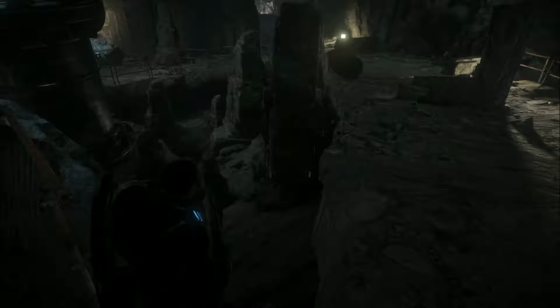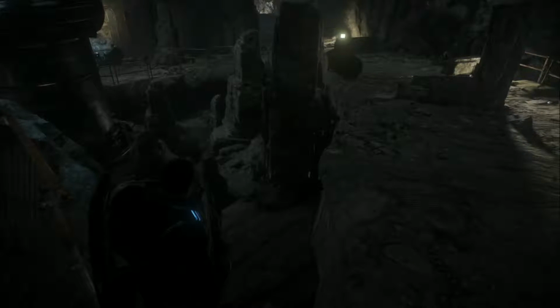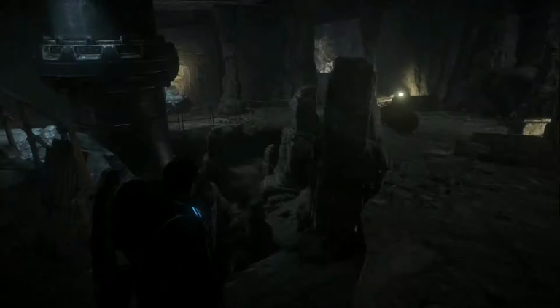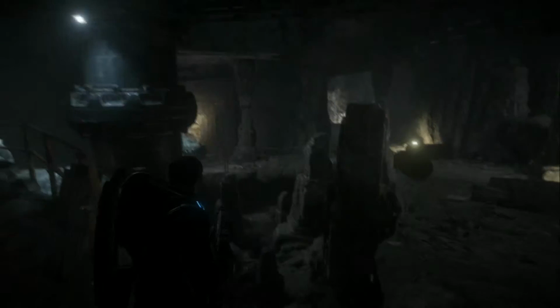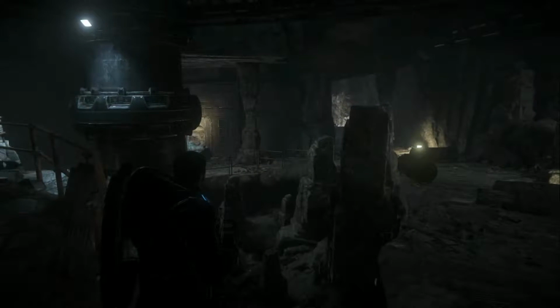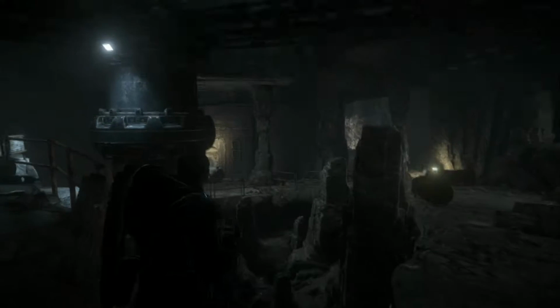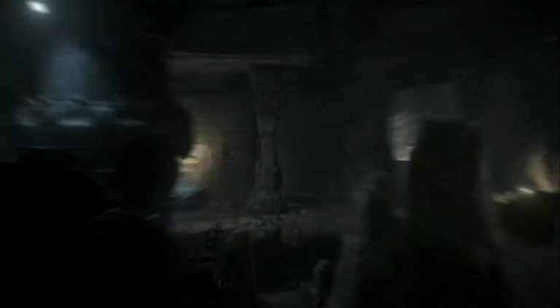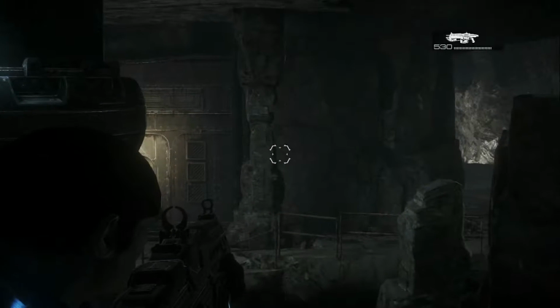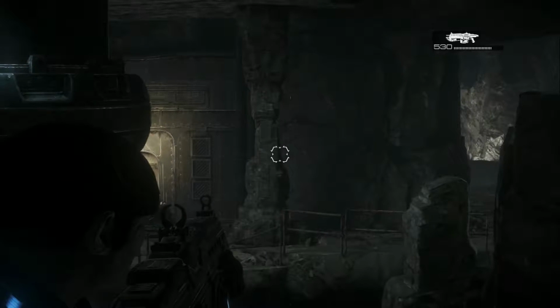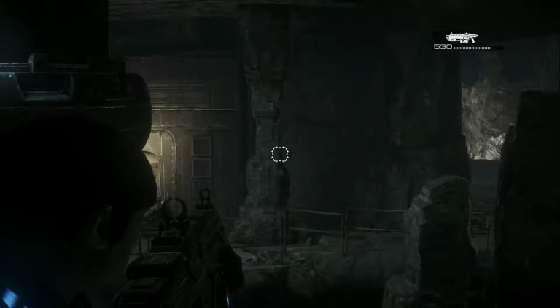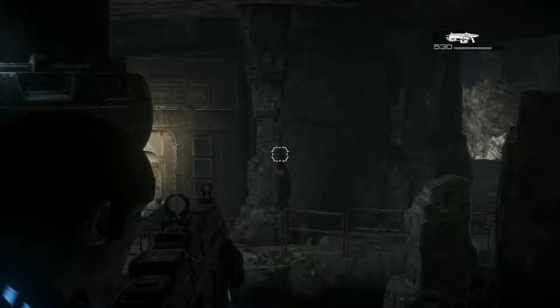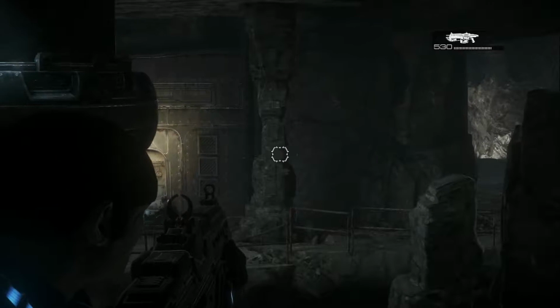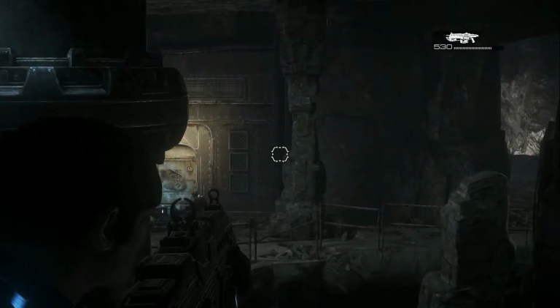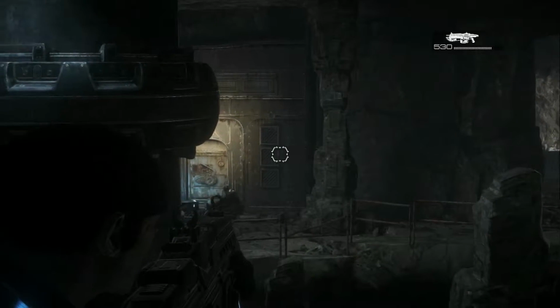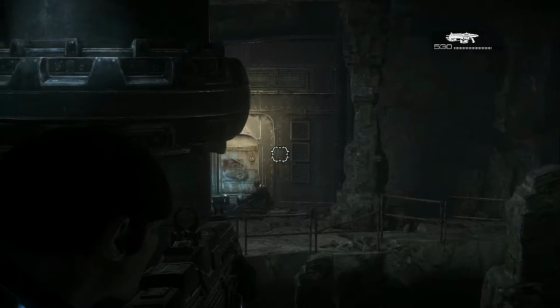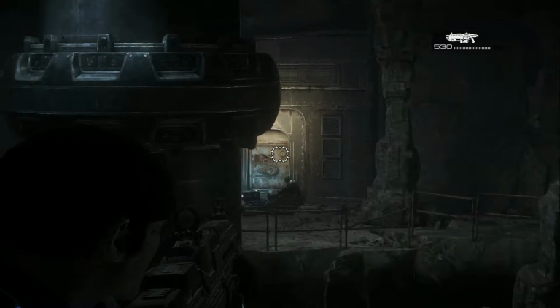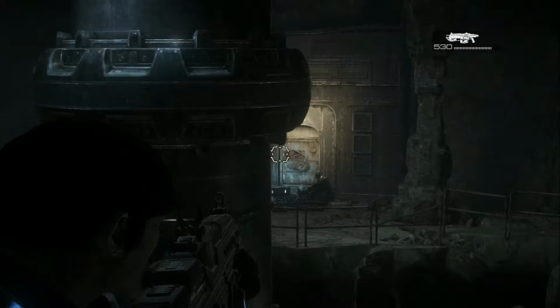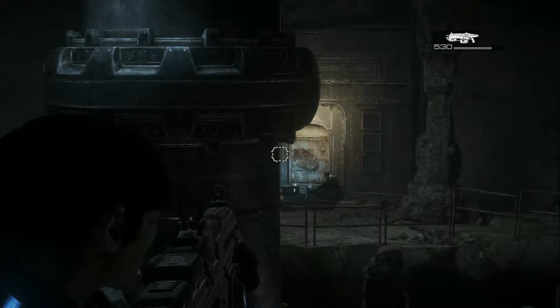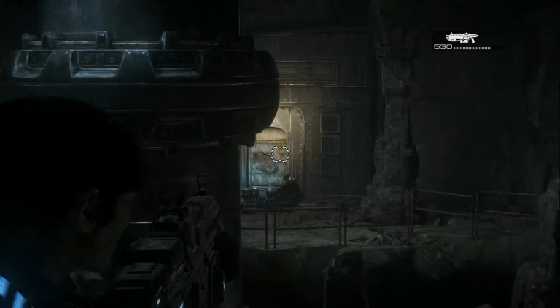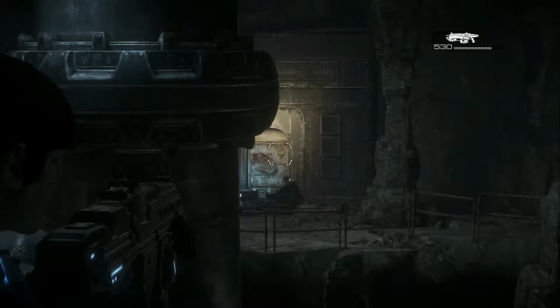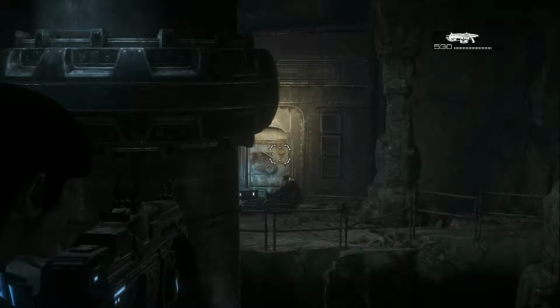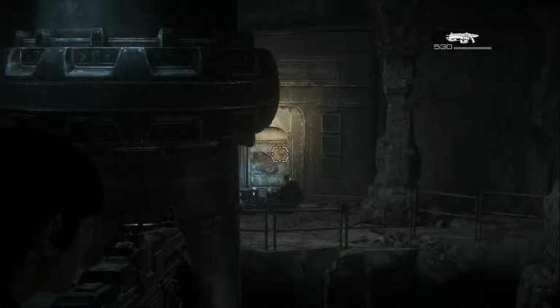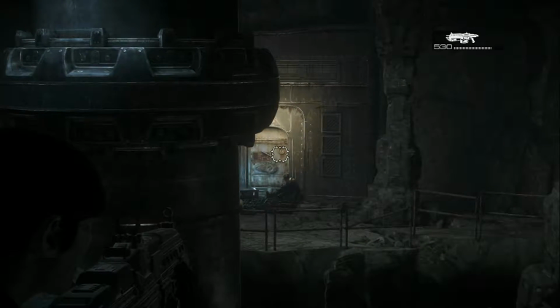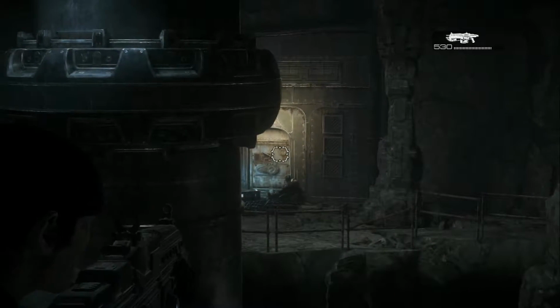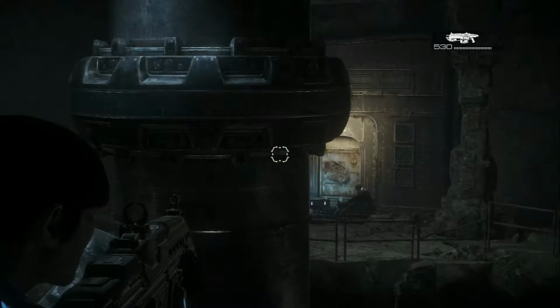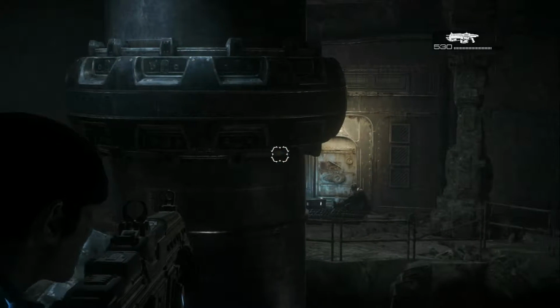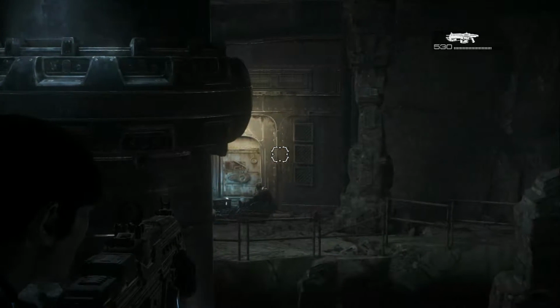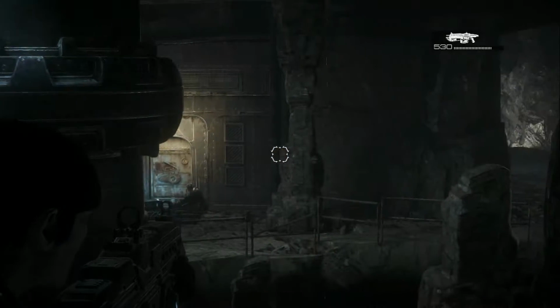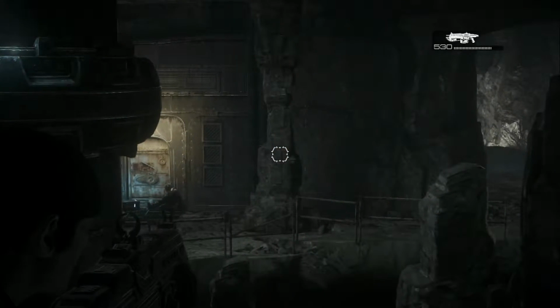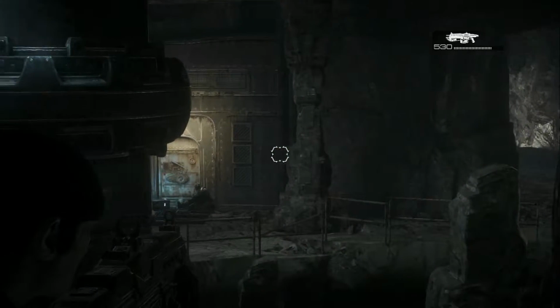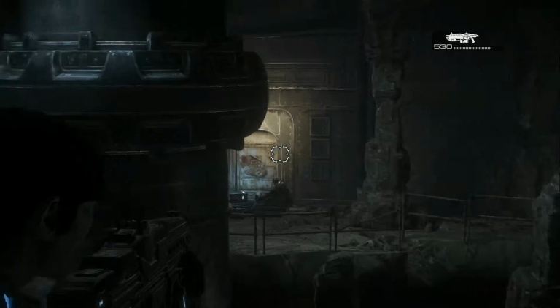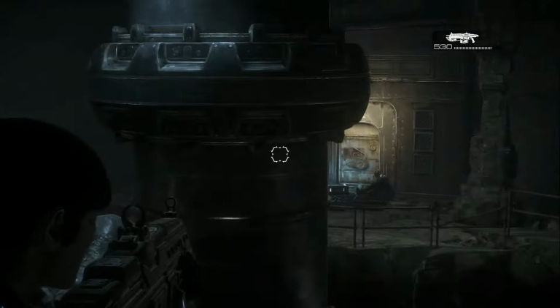When you get to about here, hold forward on the control stick, aim at the pillar, and sweep slowly to the left until you get a movement bump kinda like that. Mine was at the door, but it has been as far as the metal drum.